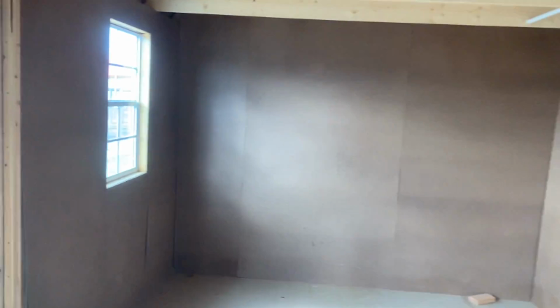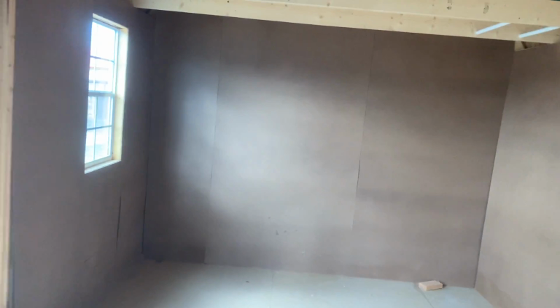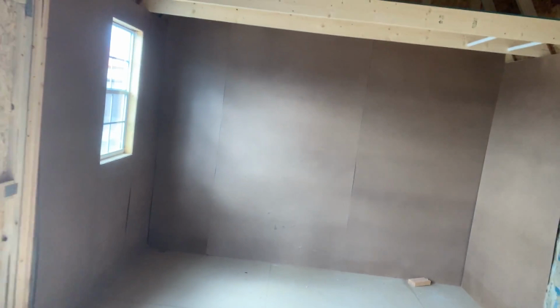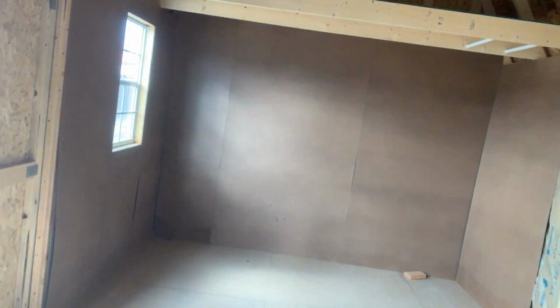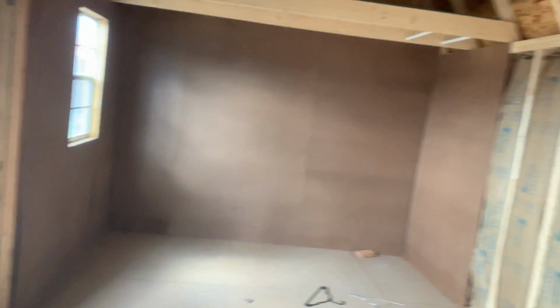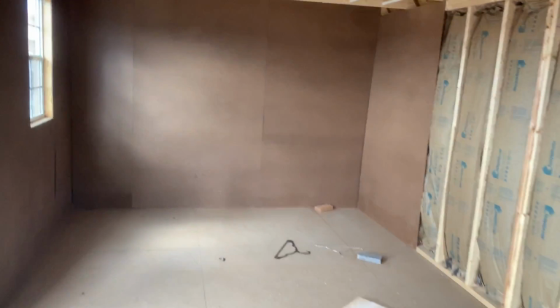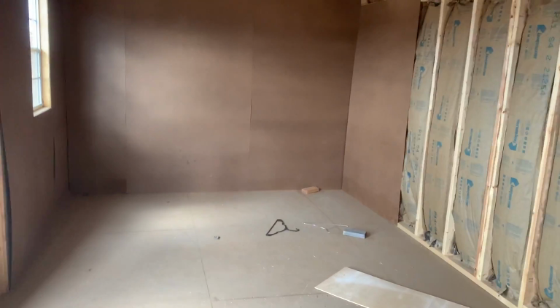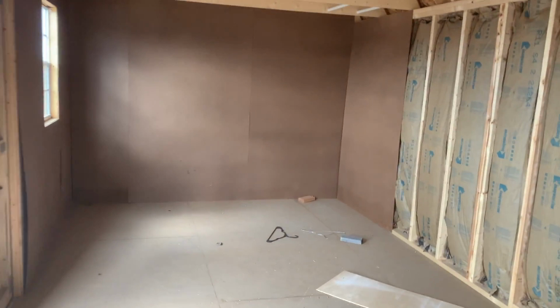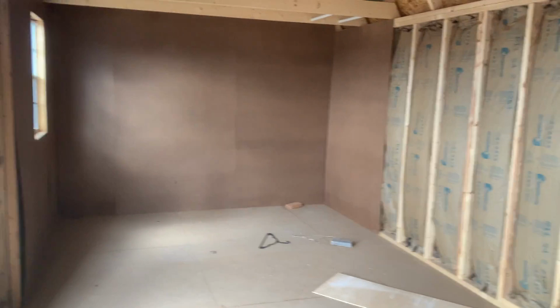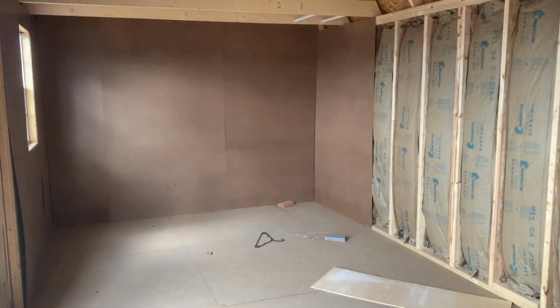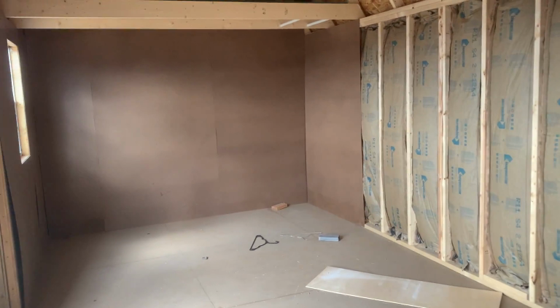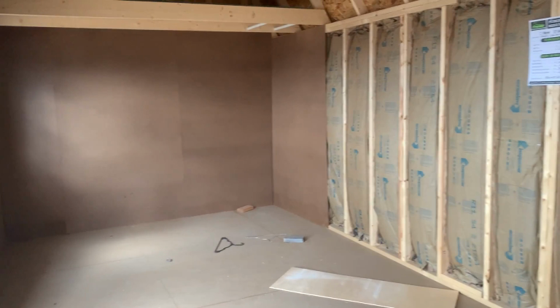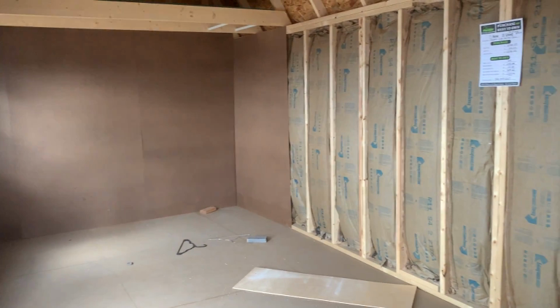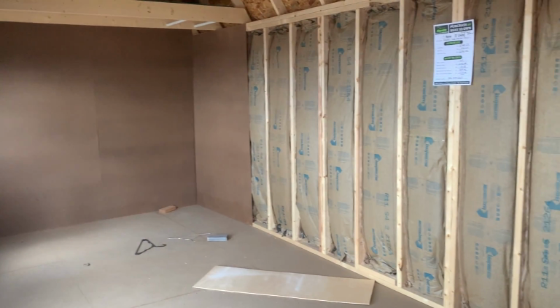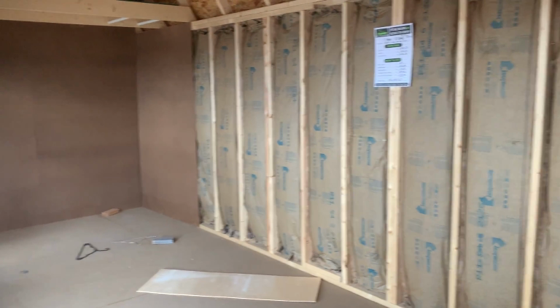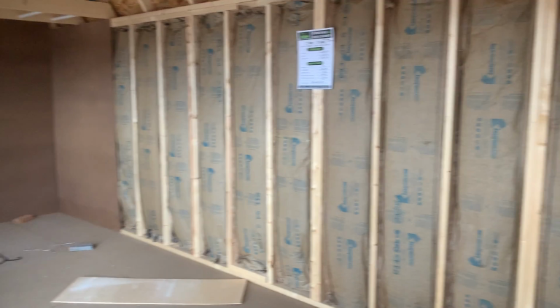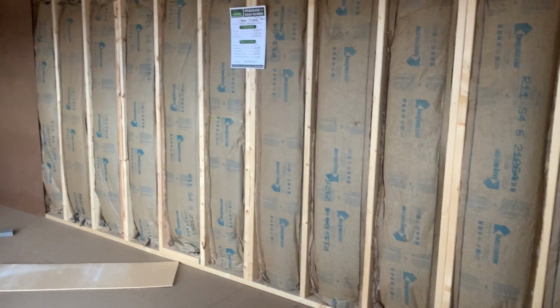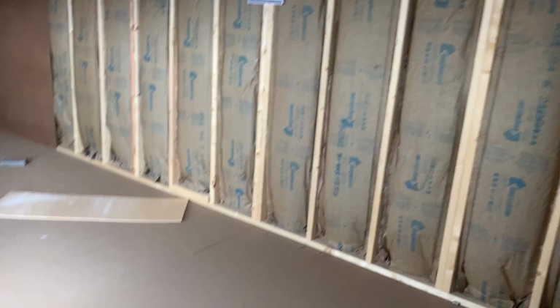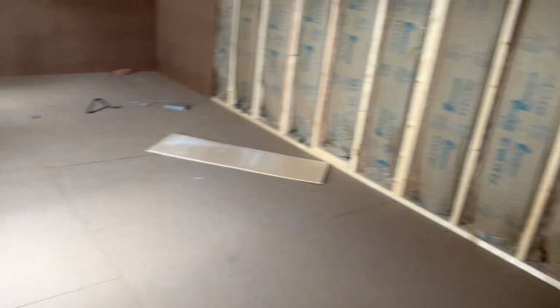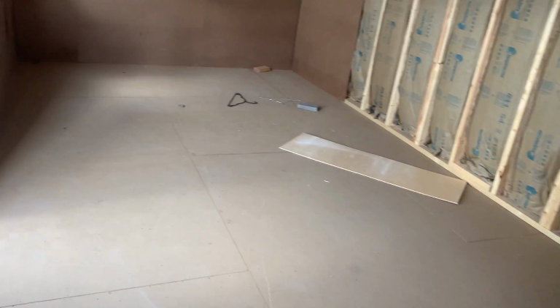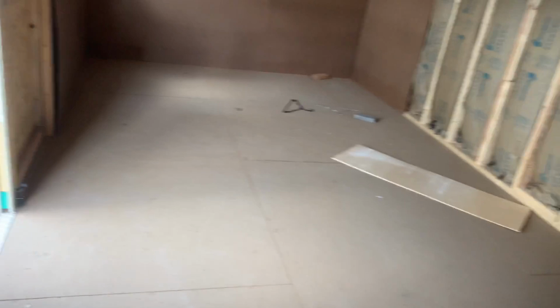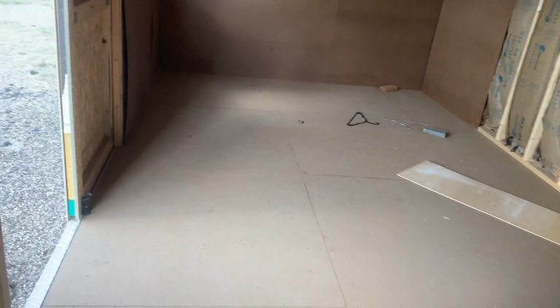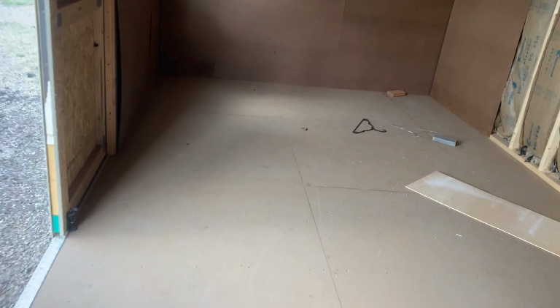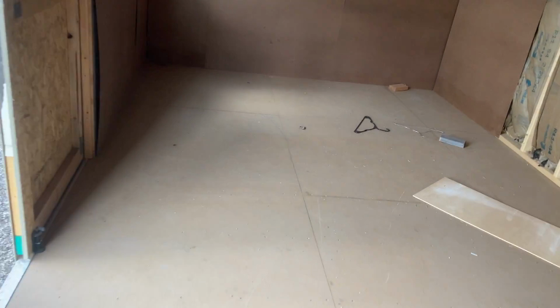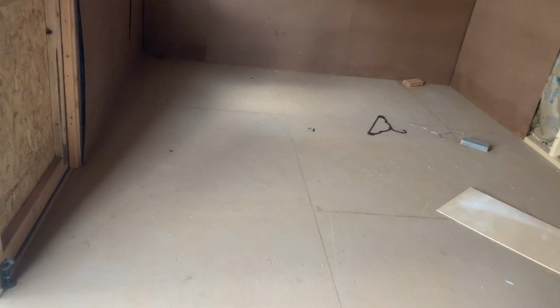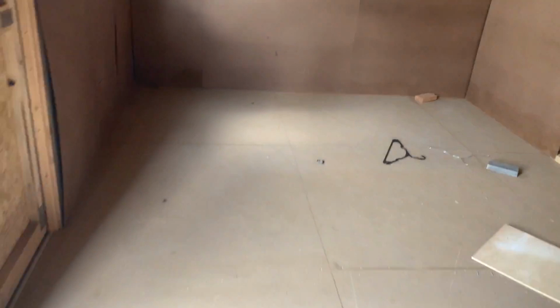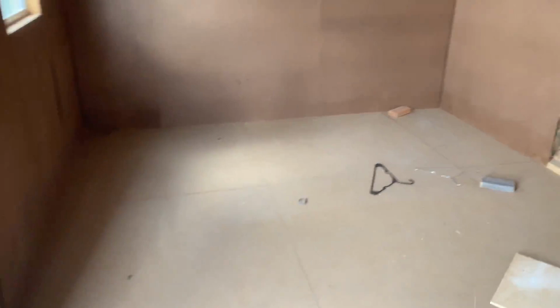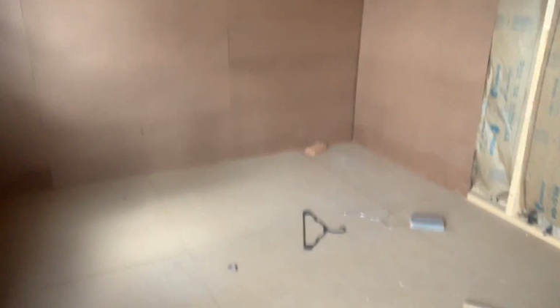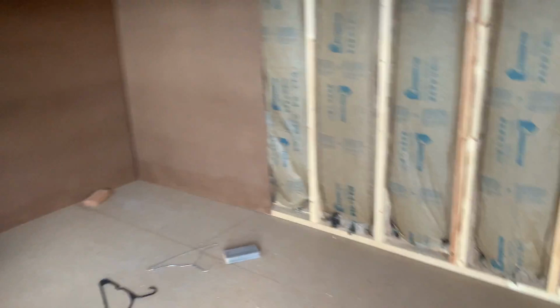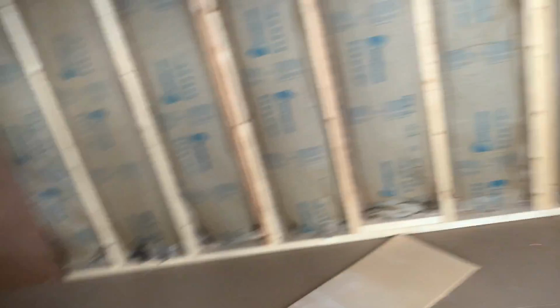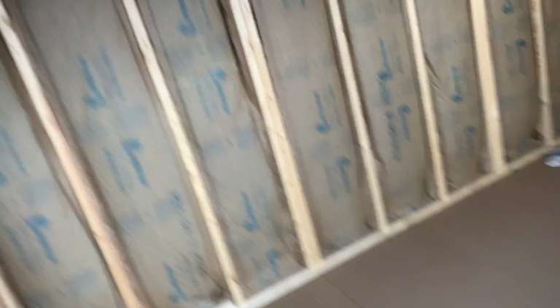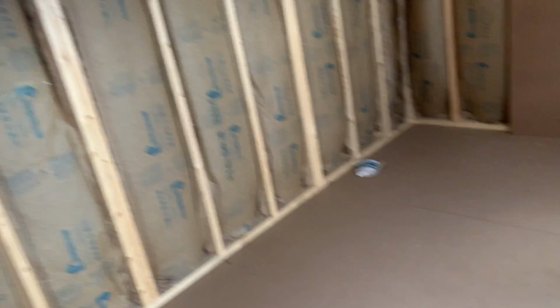Here's a bigger view of the interior of the building with the paneling and insulation. The floor just has a little dust and debris on it — otherwise it really doesn't have any damage.